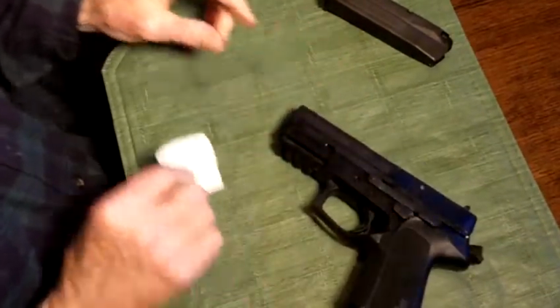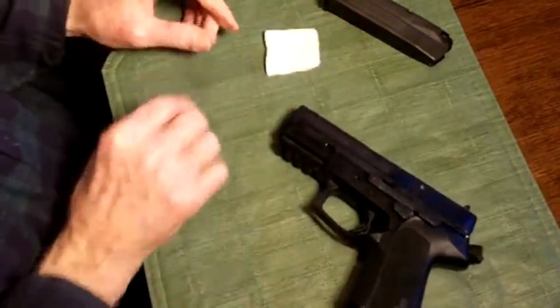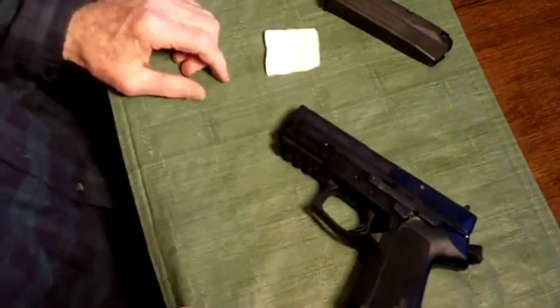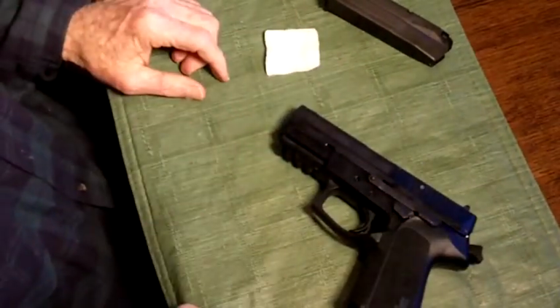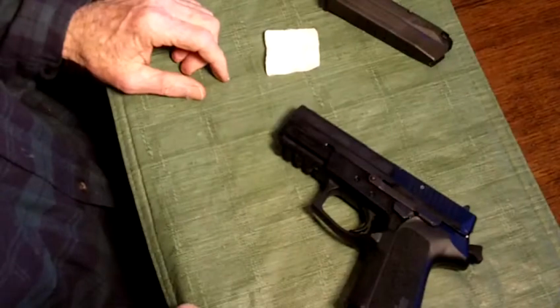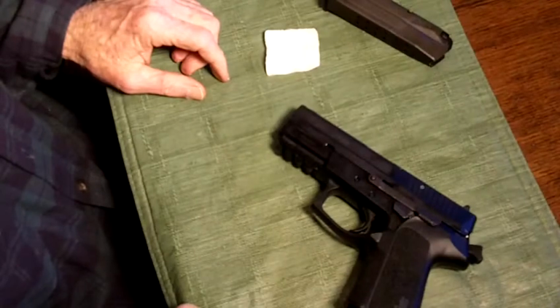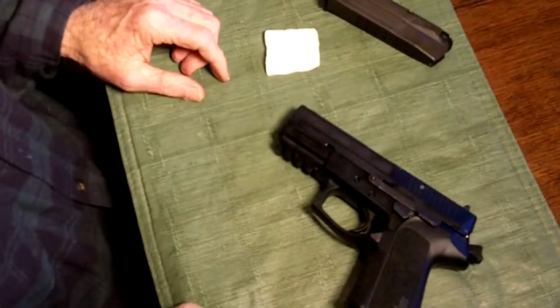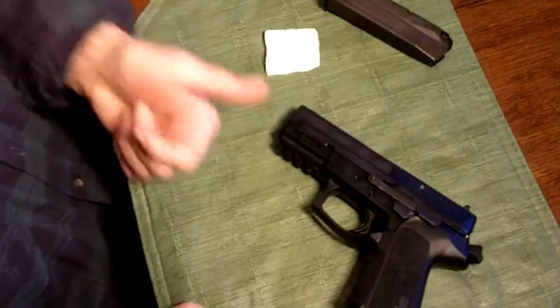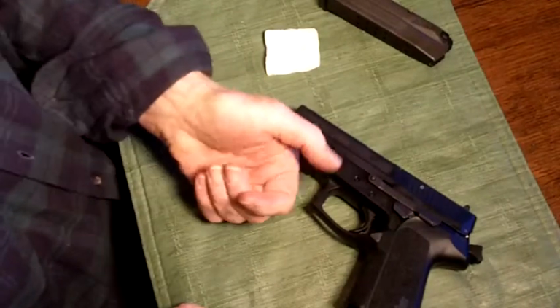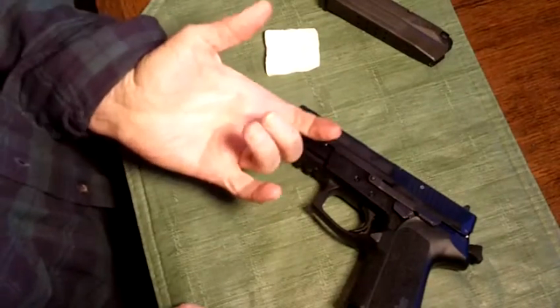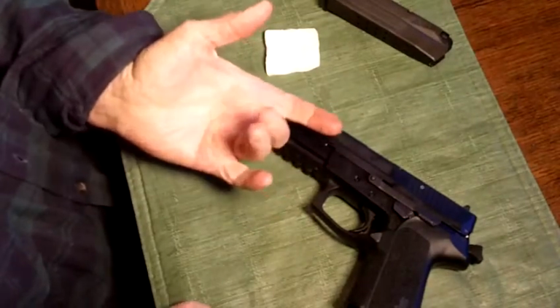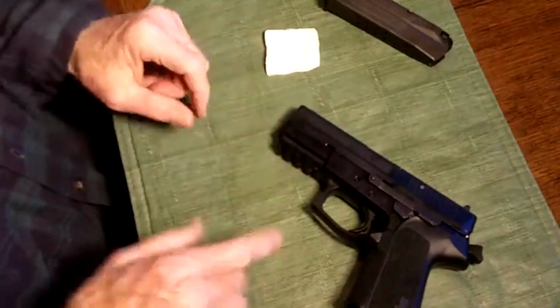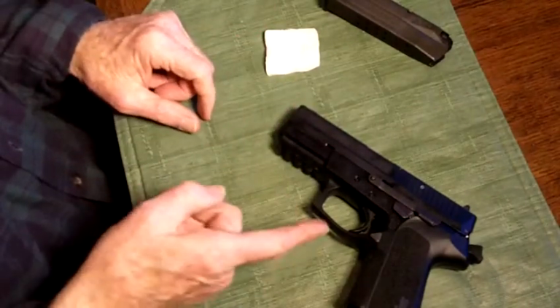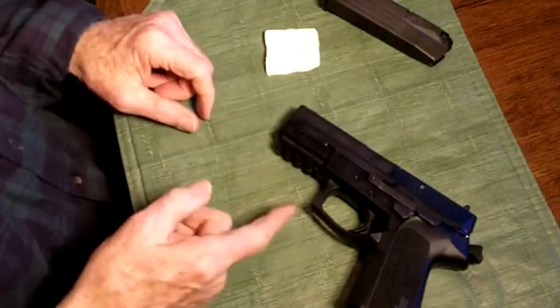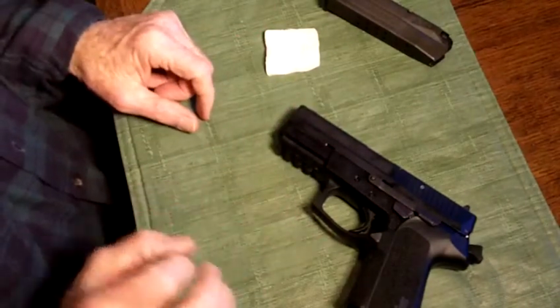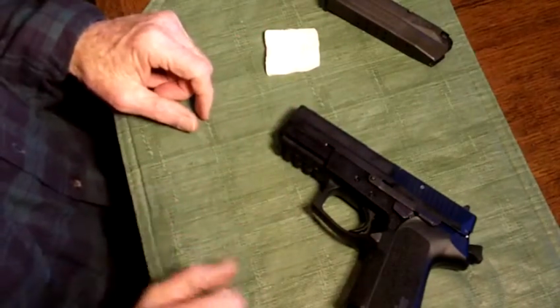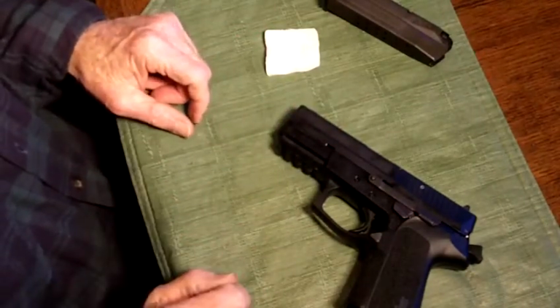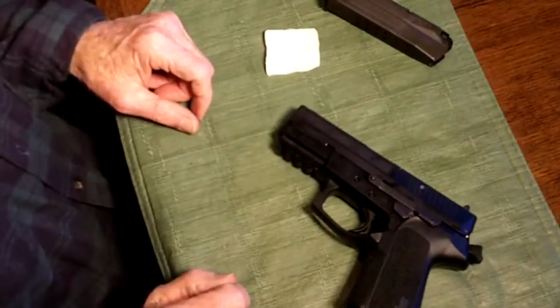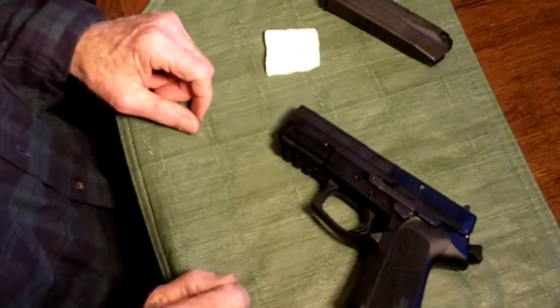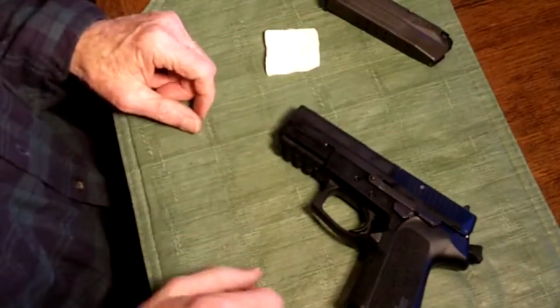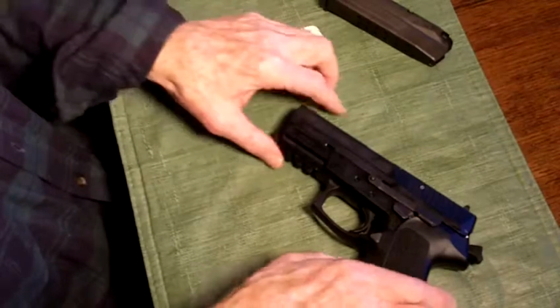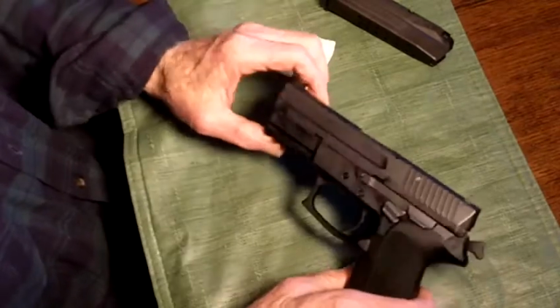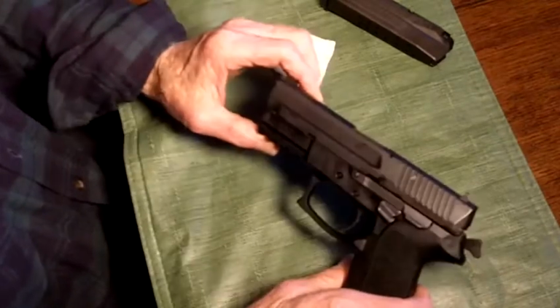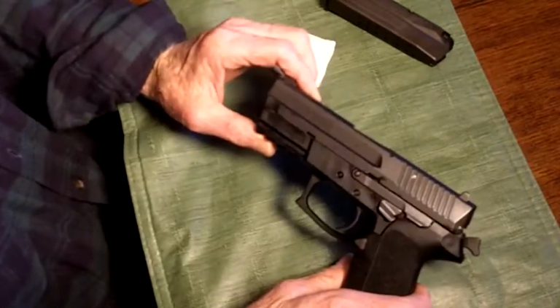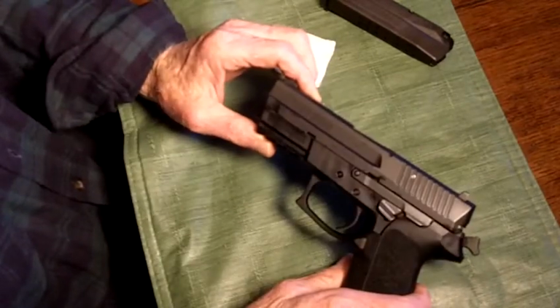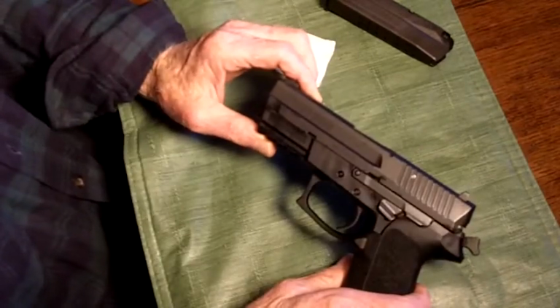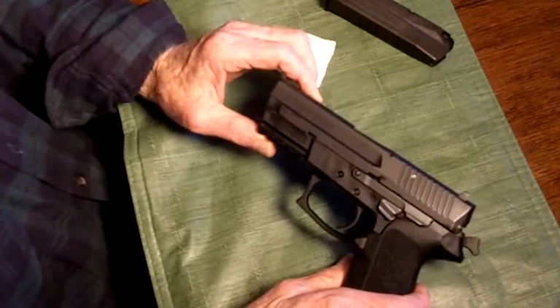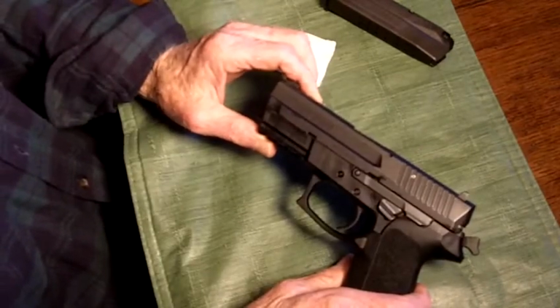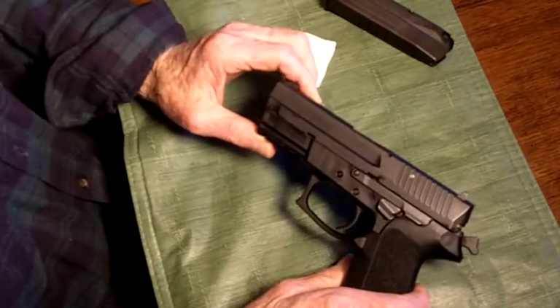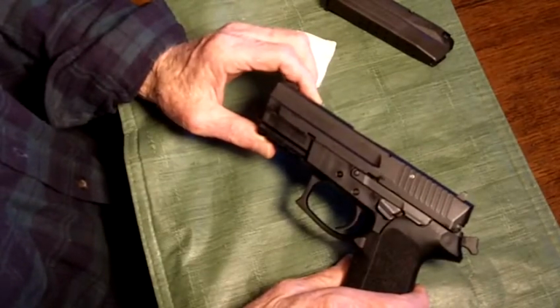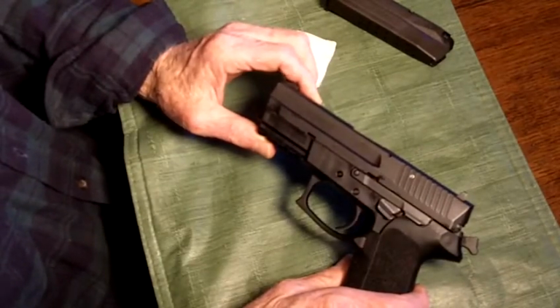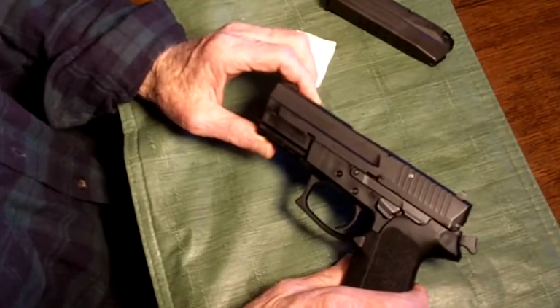That easy. Putting your thumb and two fingers in the trigger guard — that's what made a difference for me, getting the correct leverage to get it pulled down and lined up.